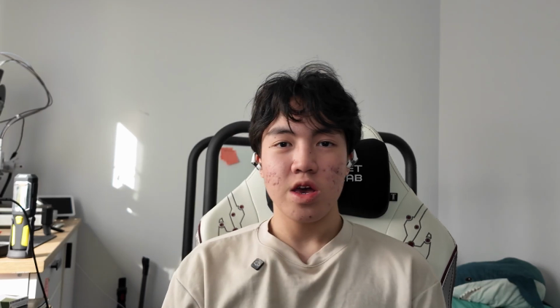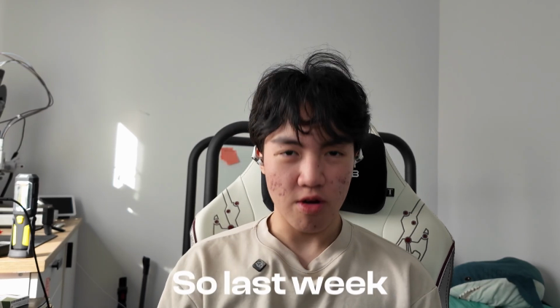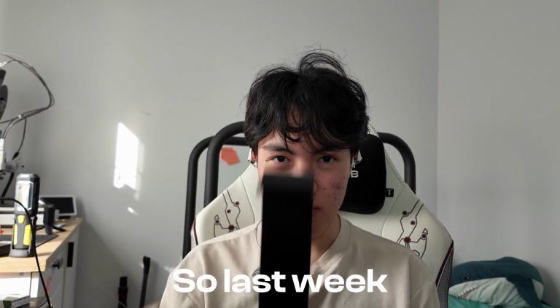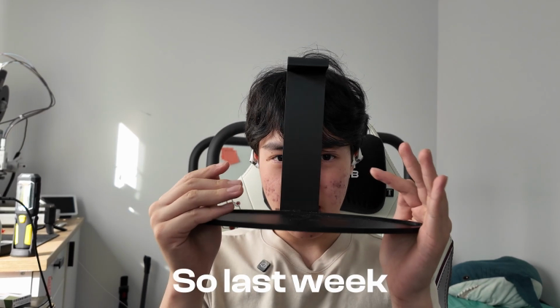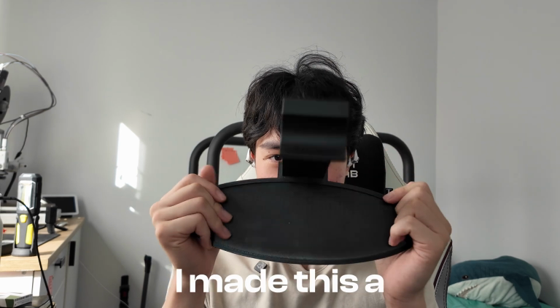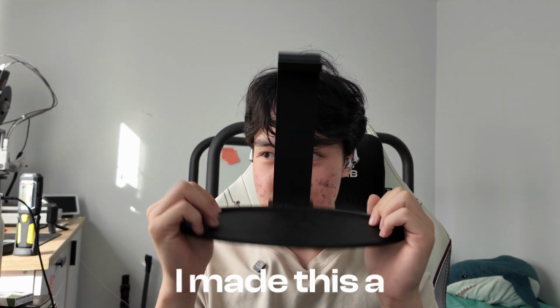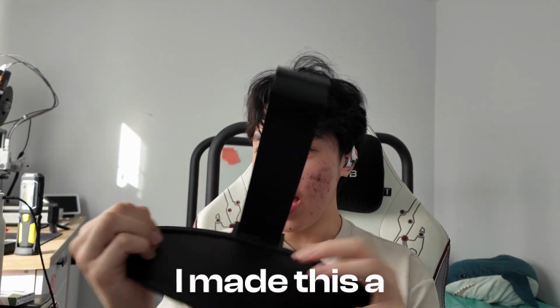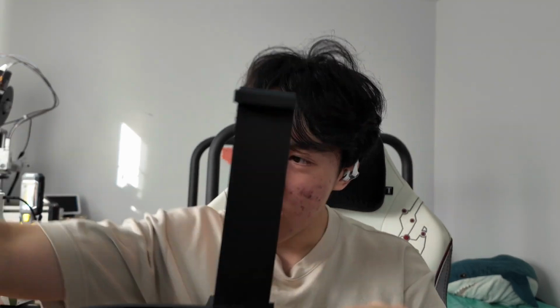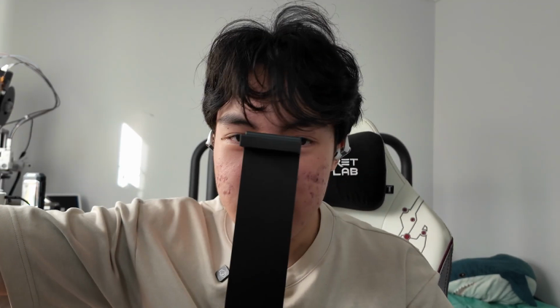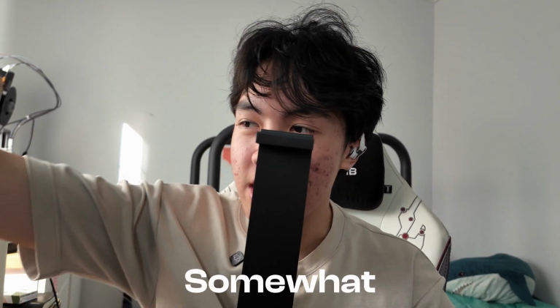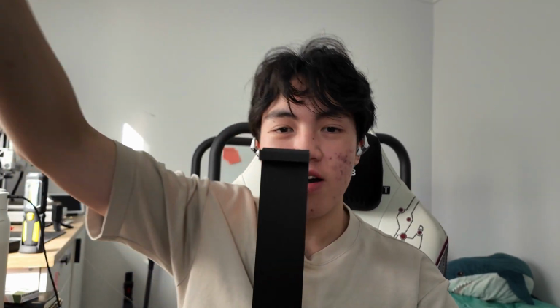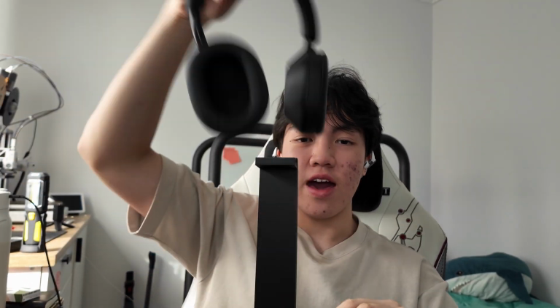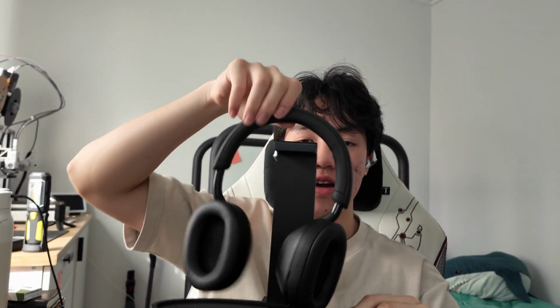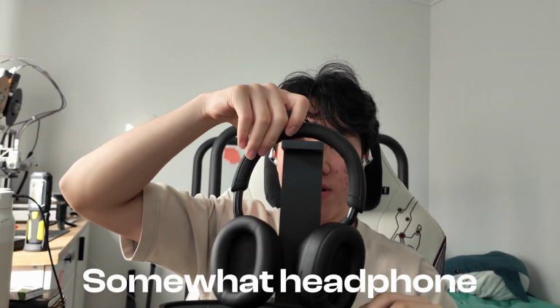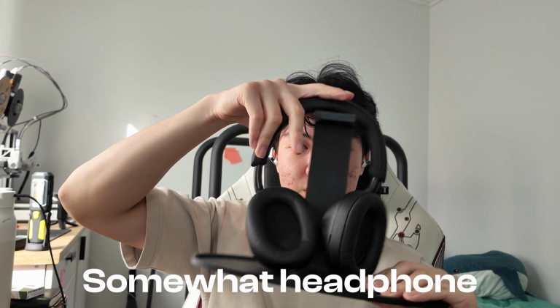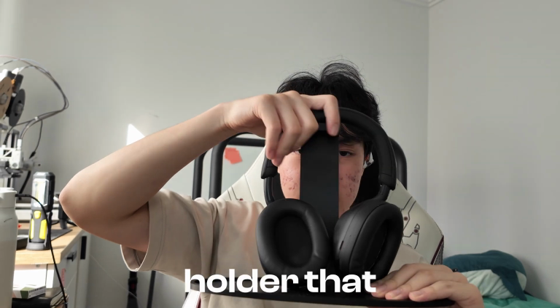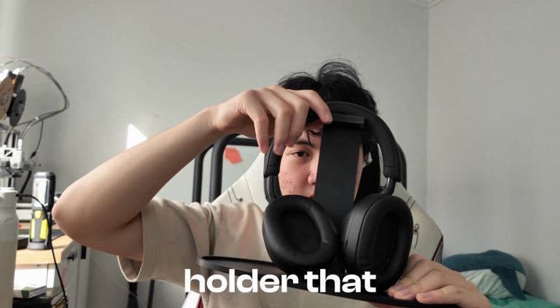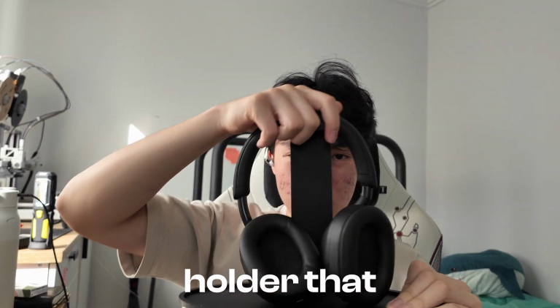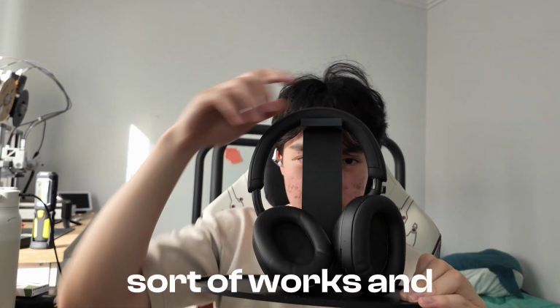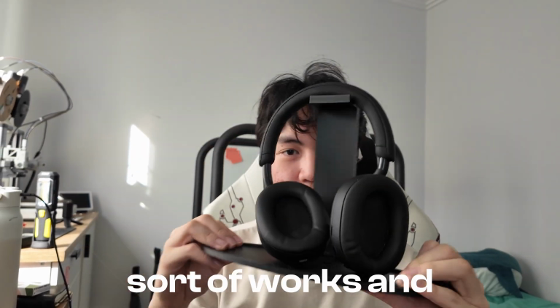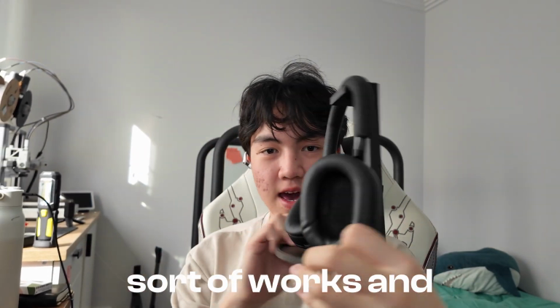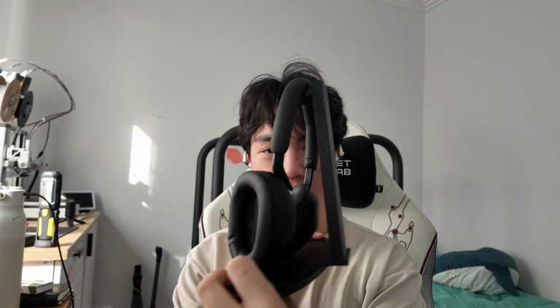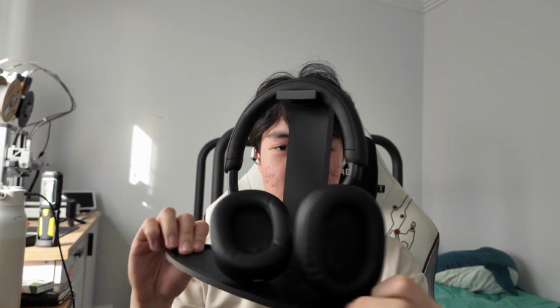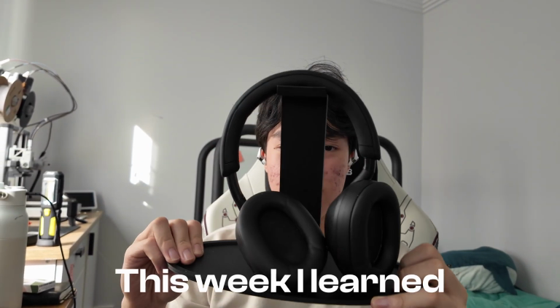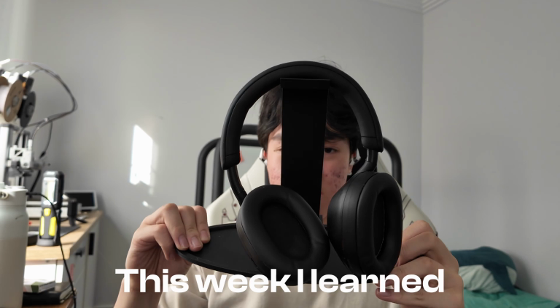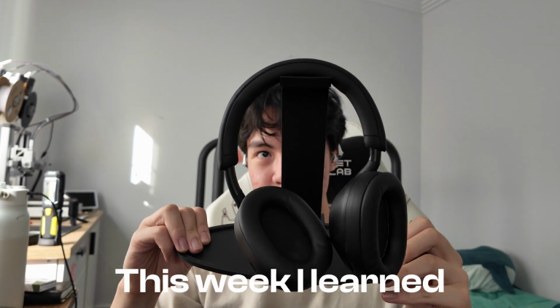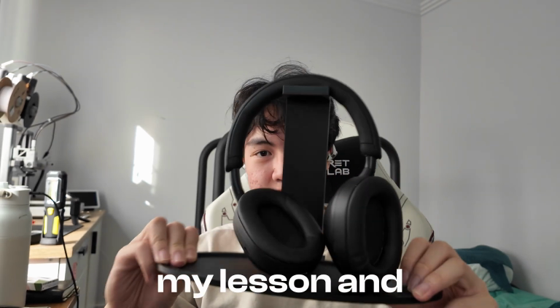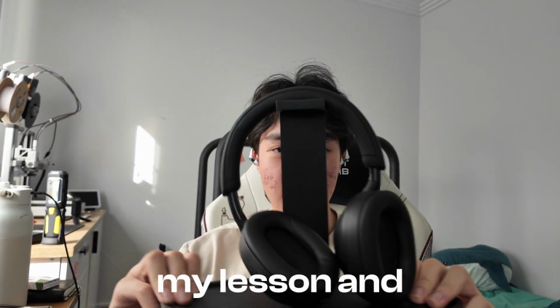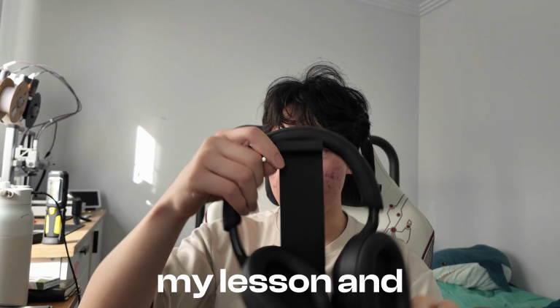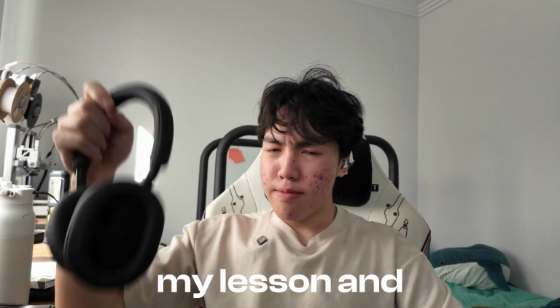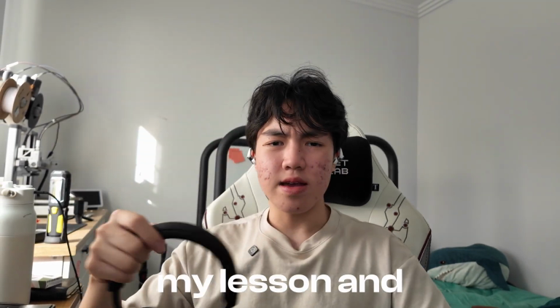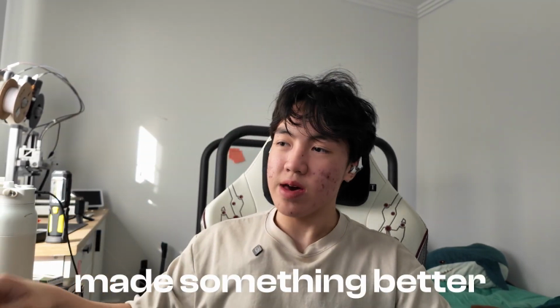Last week I made this a somewhat headphone holder that sort of works. And this week, I learned my lesson and made something better.